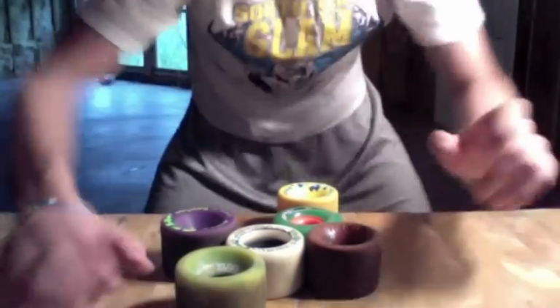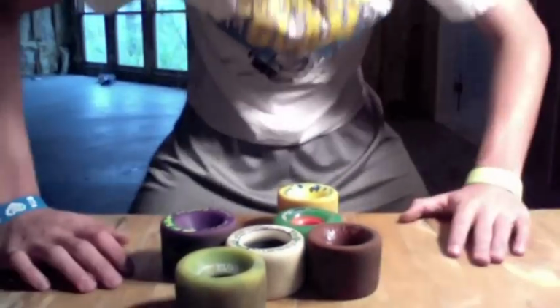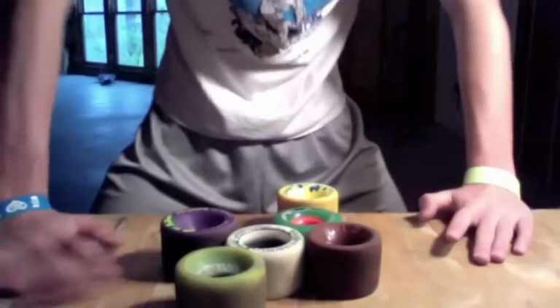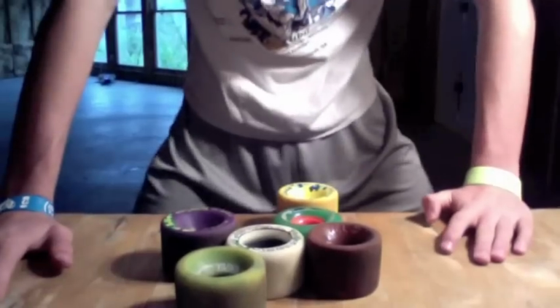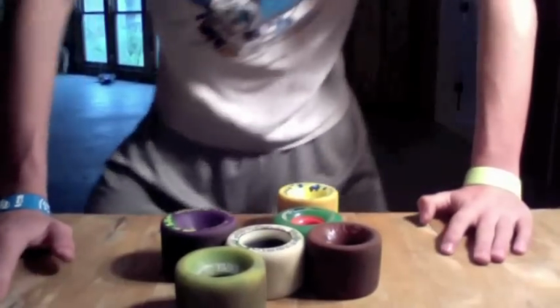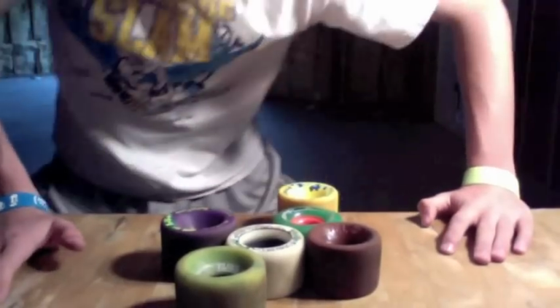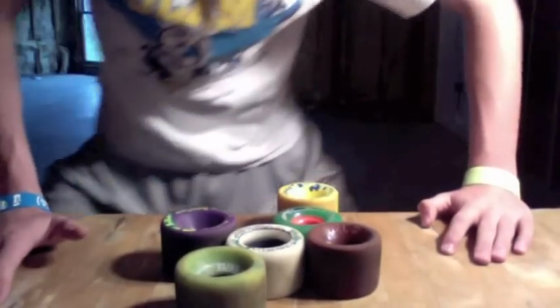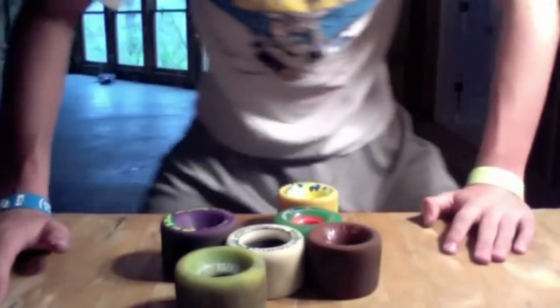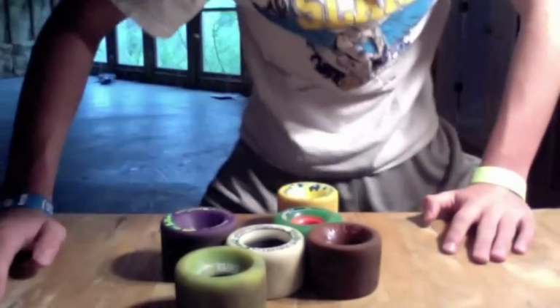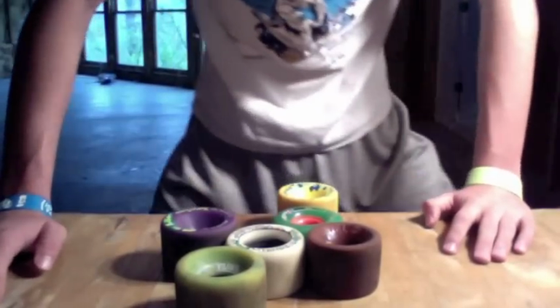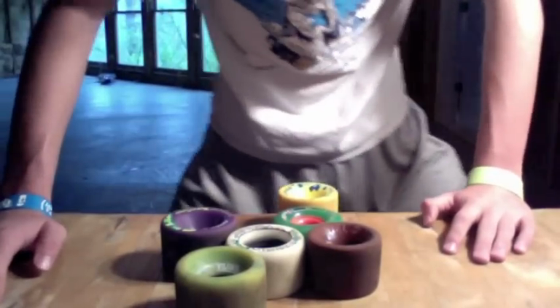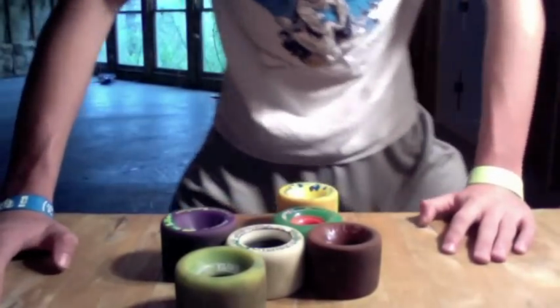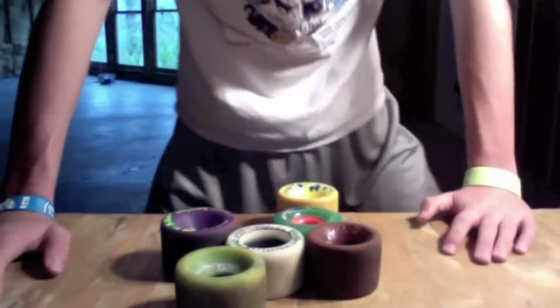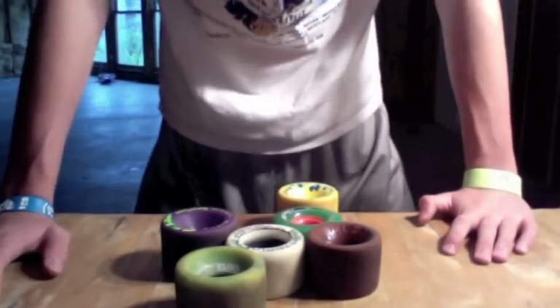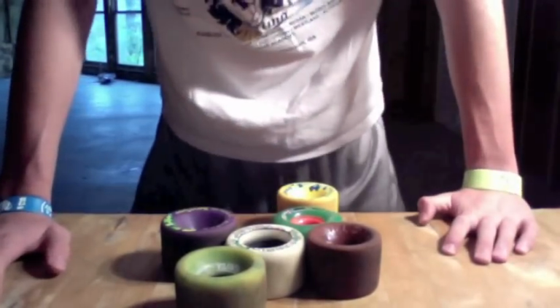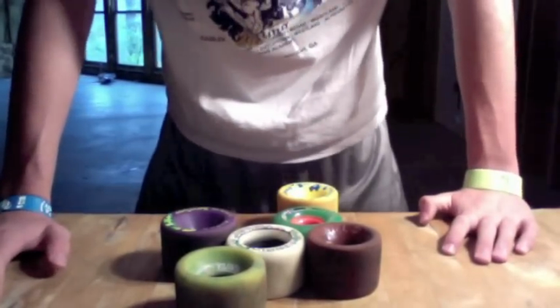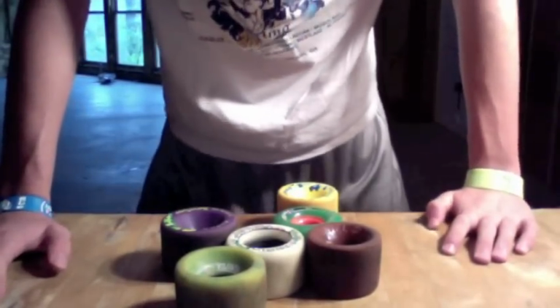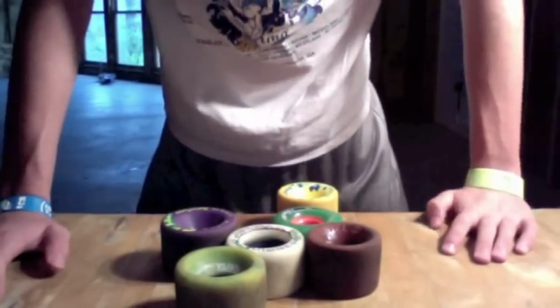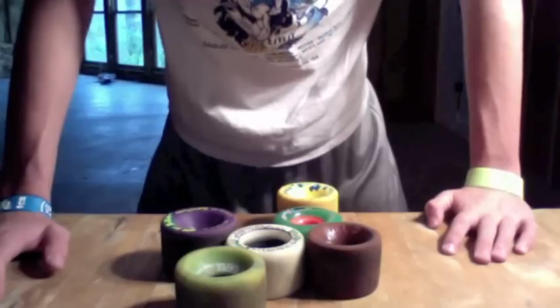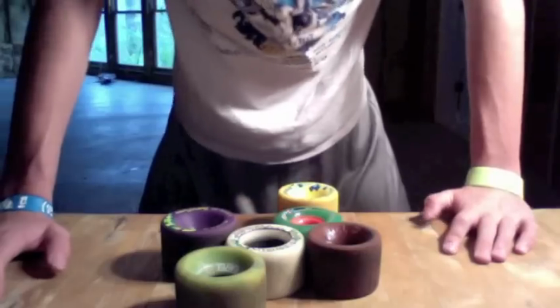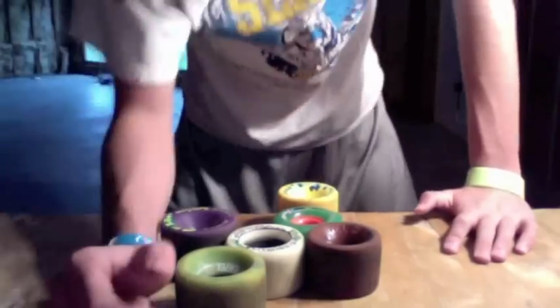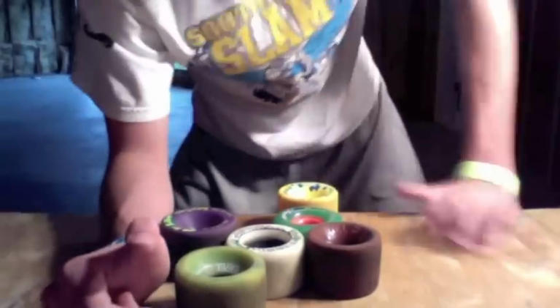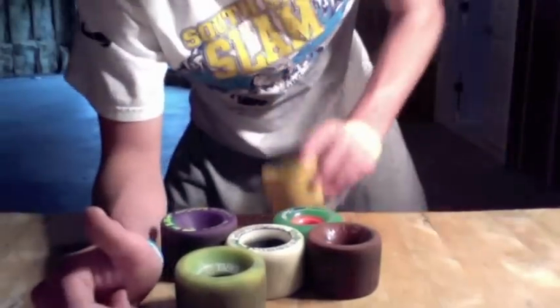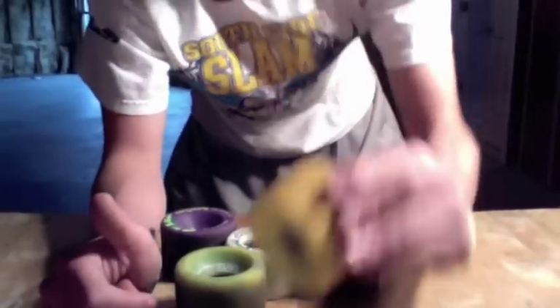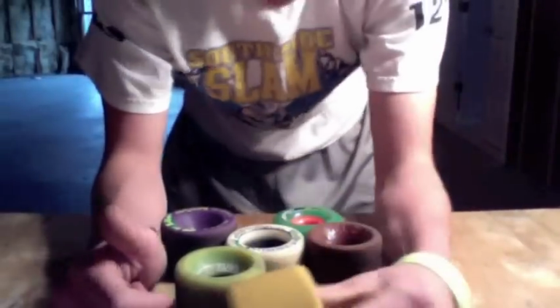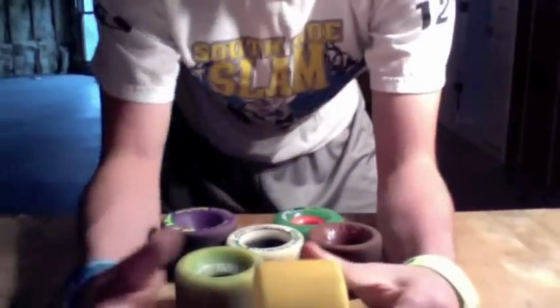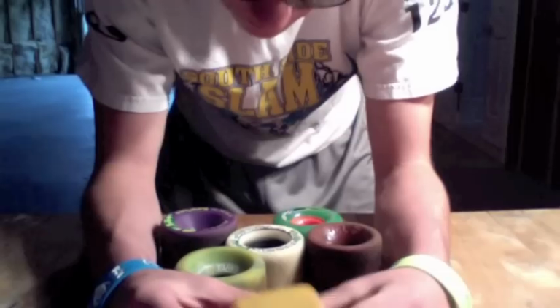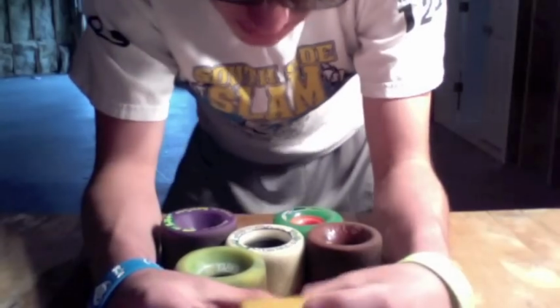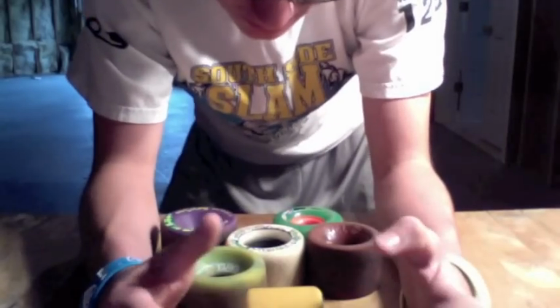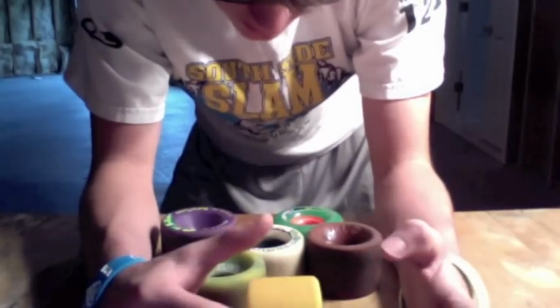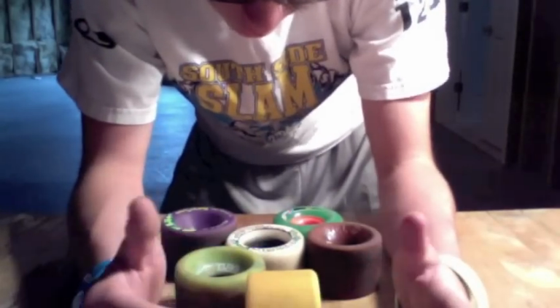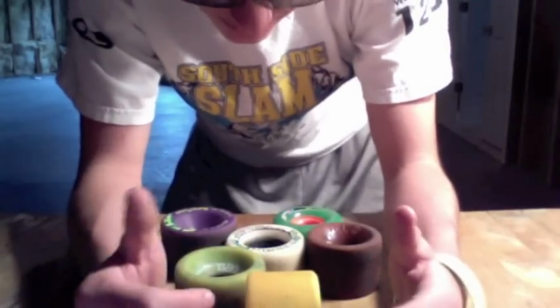The next thing I want to talk about is duro. Duro is how hard the wheels actually are, and the hardness of the wheel affects how it slides.